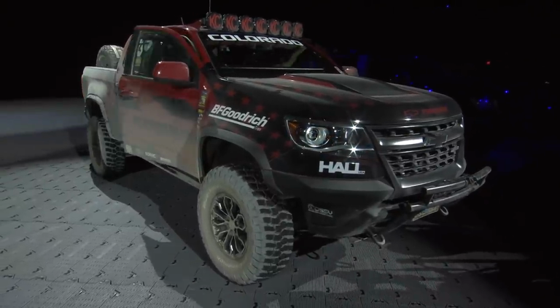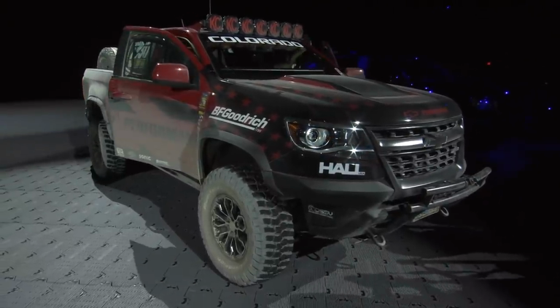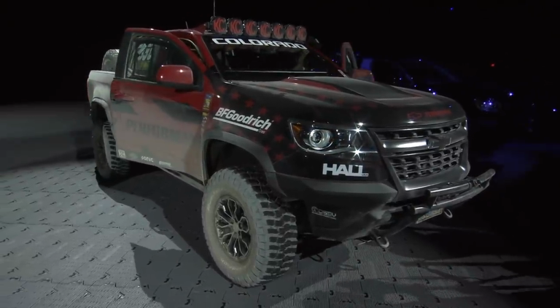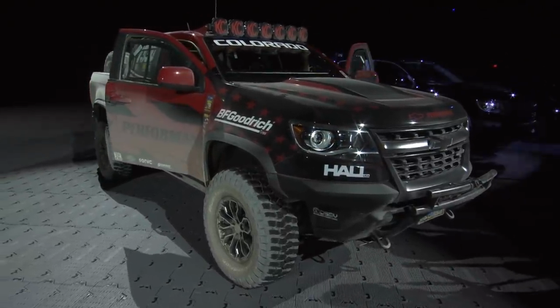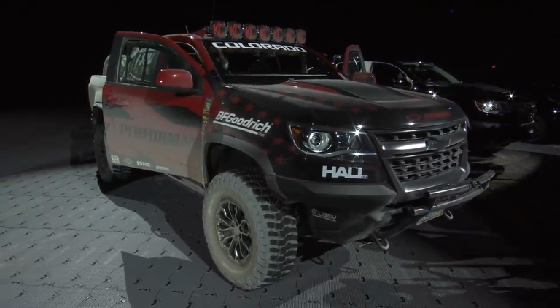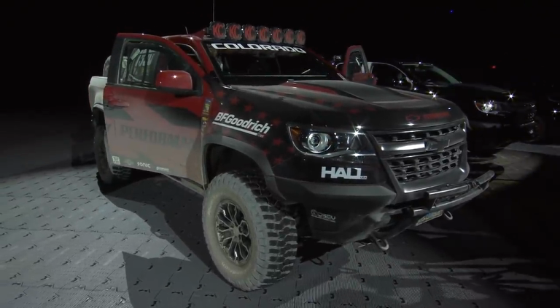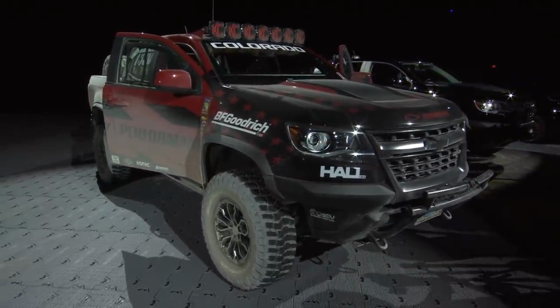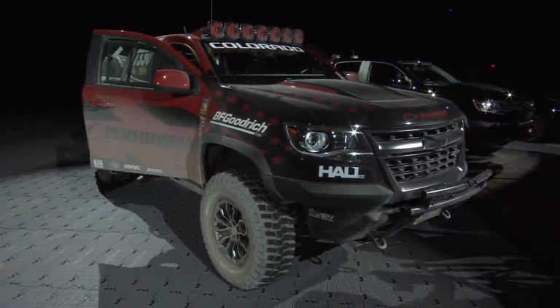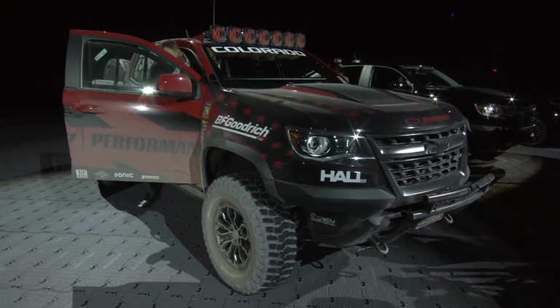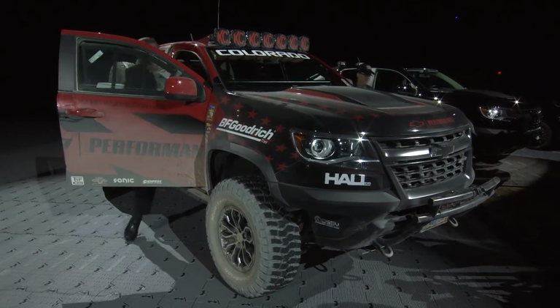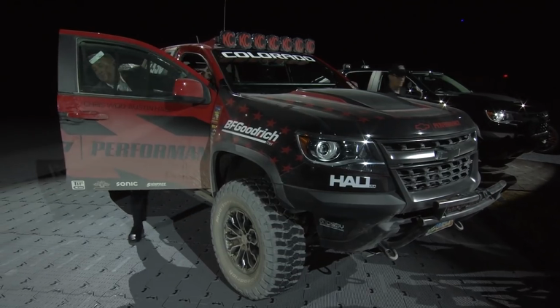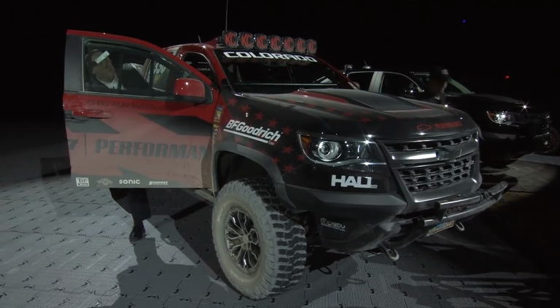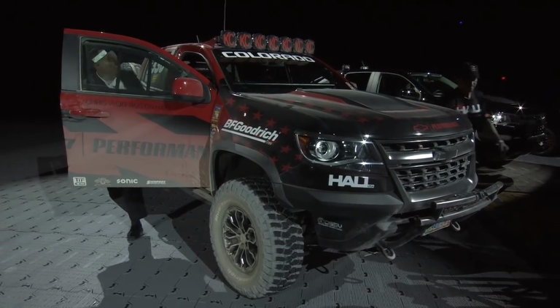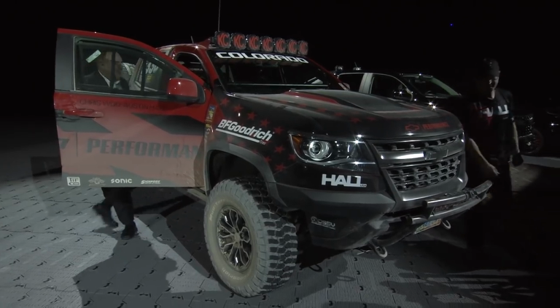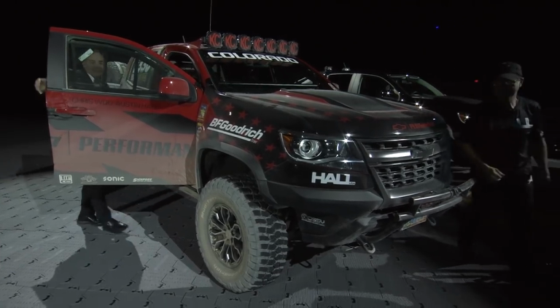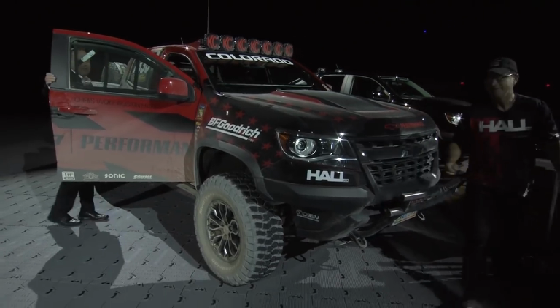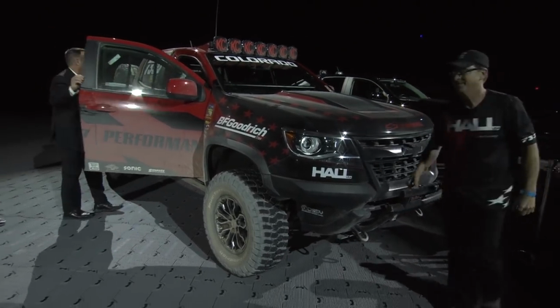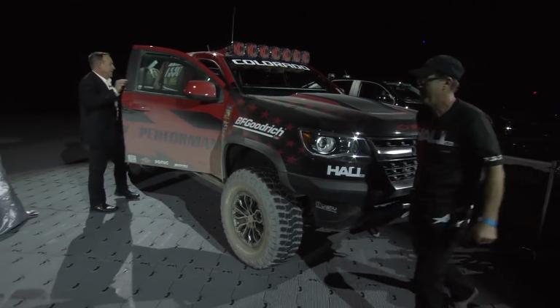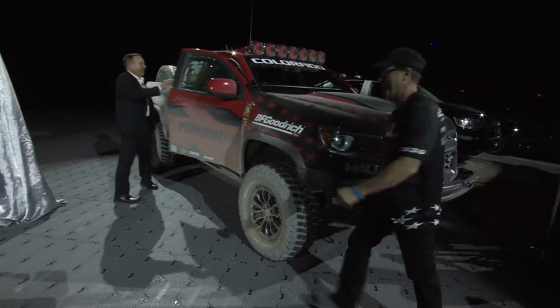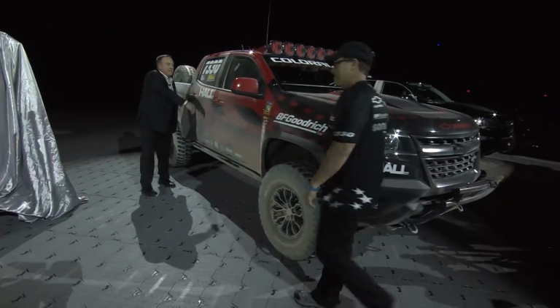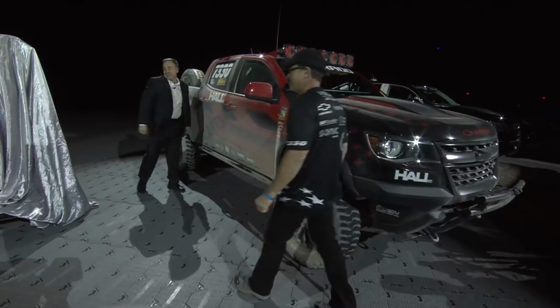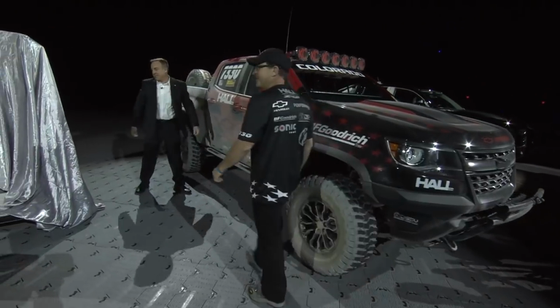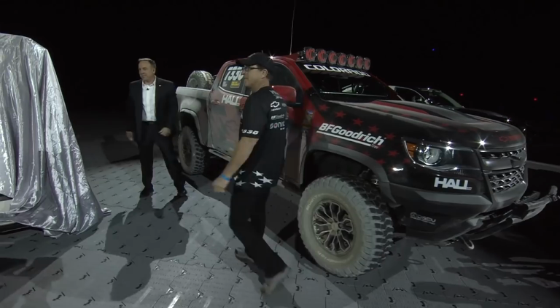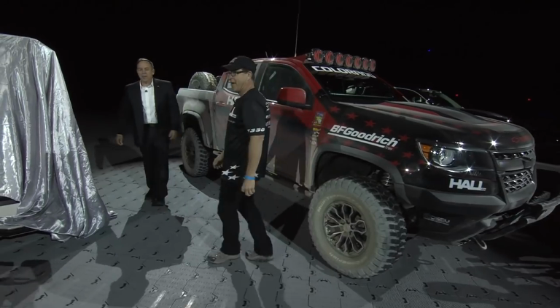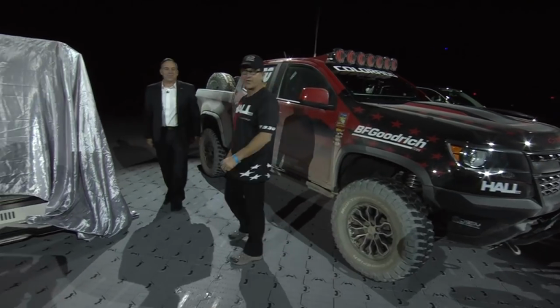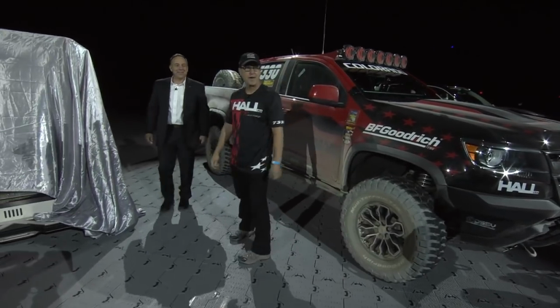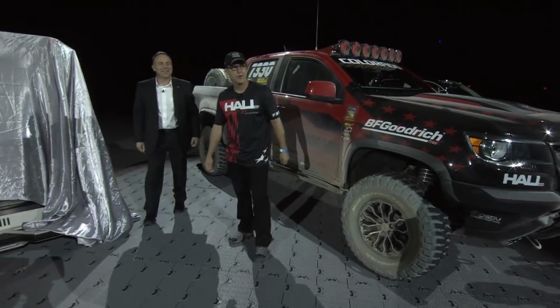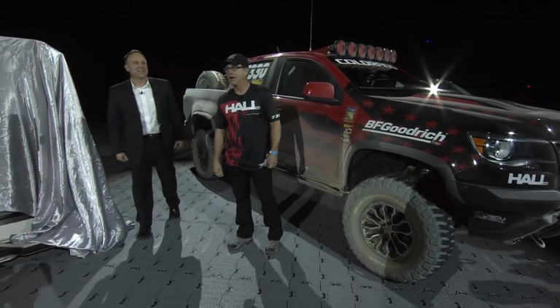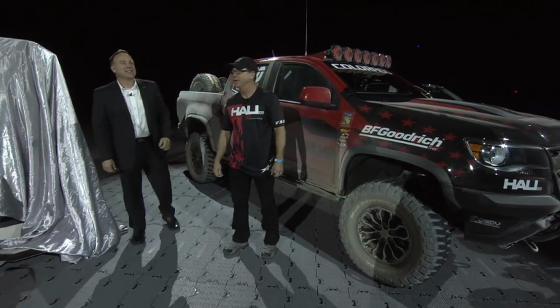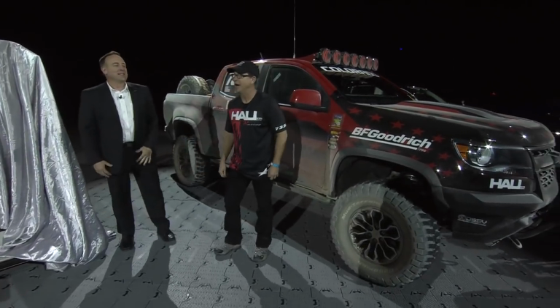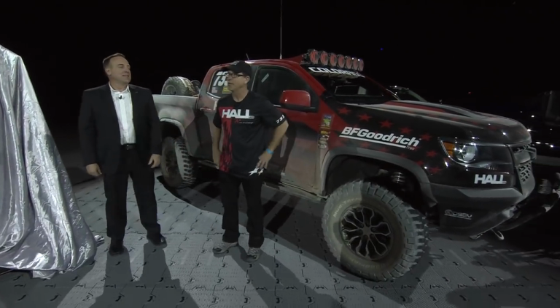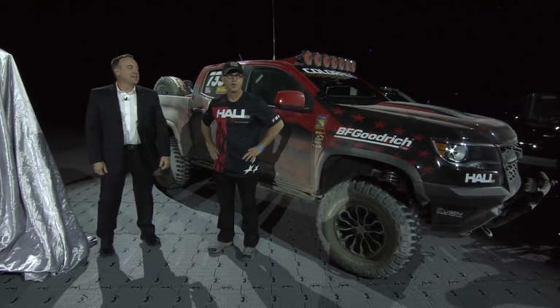Please welcome a member of desert racing's first family, Chevy off-road racer Chad Hall, and Mark Dickens back with us. Thanks, it's great to be here in the new ZR2 off-road racing truck.